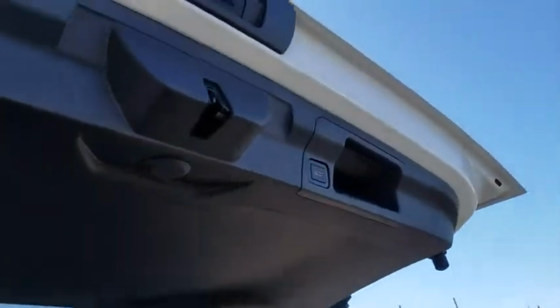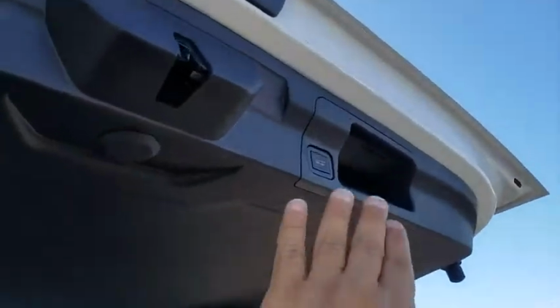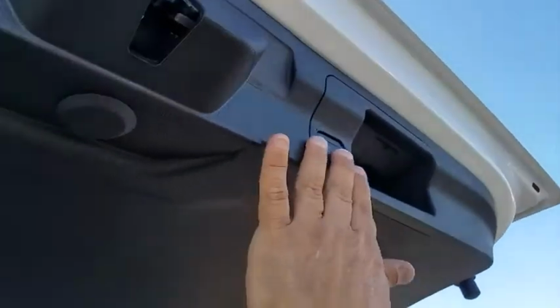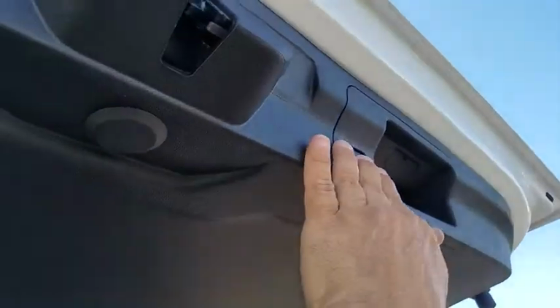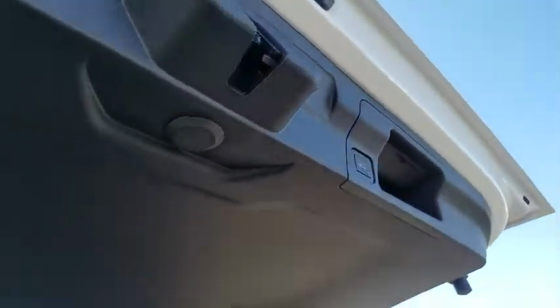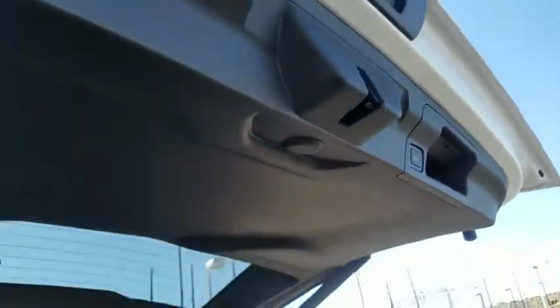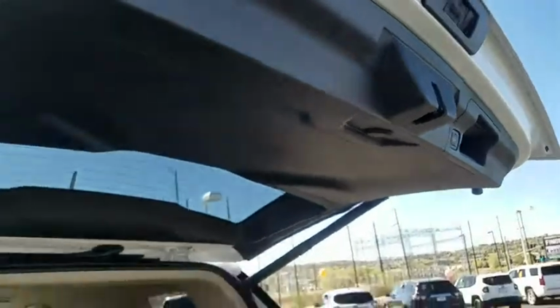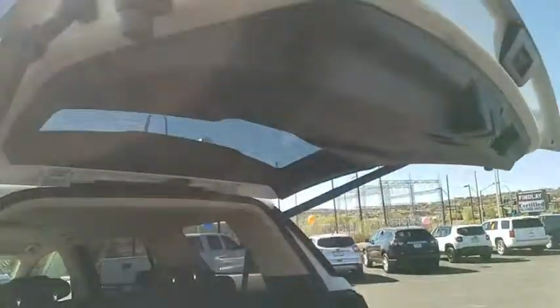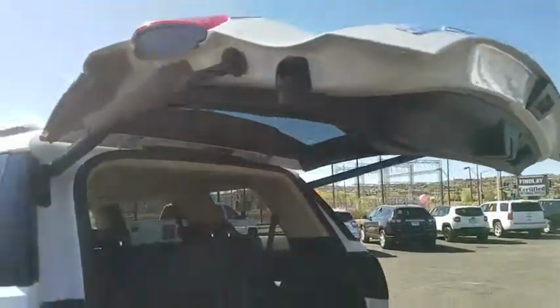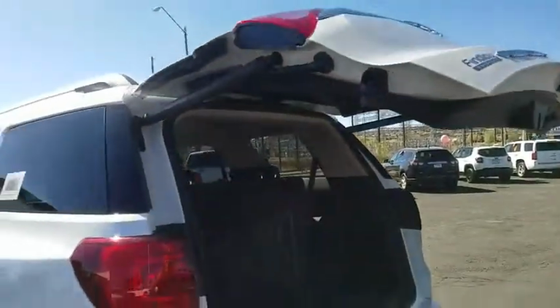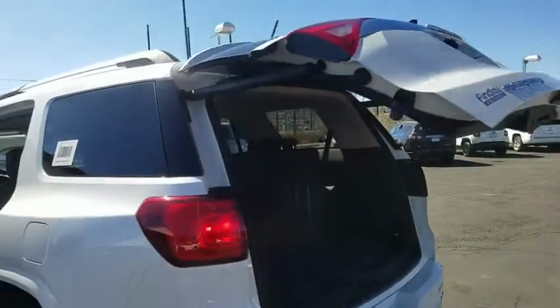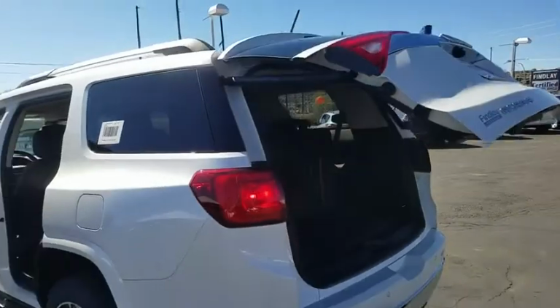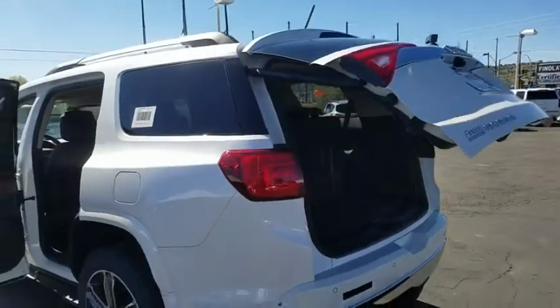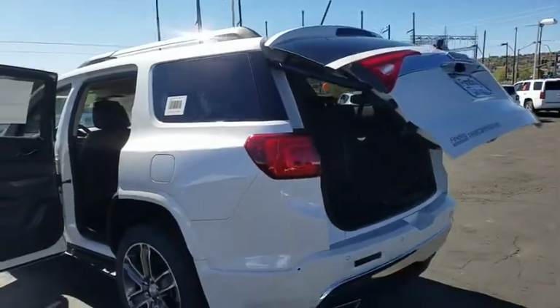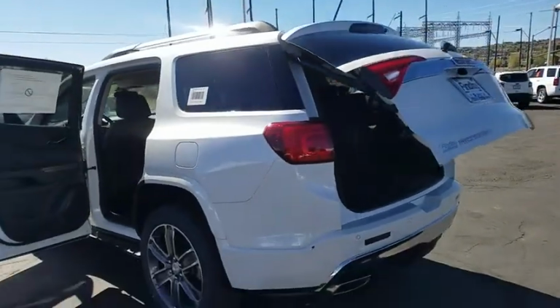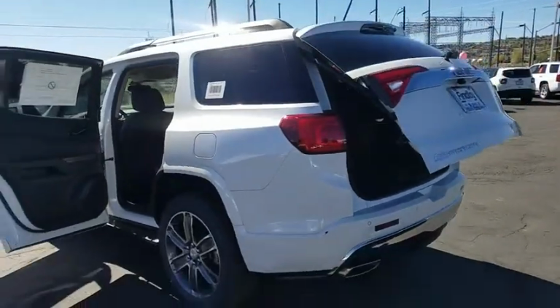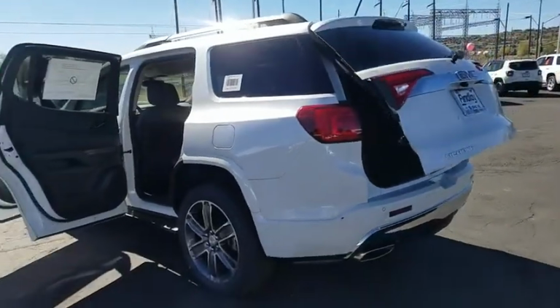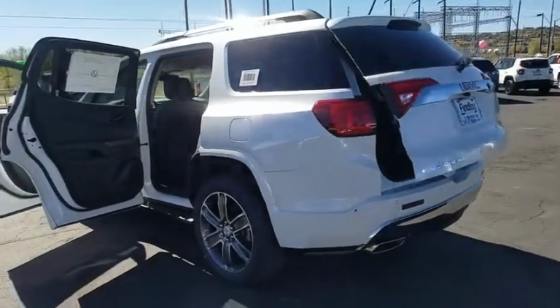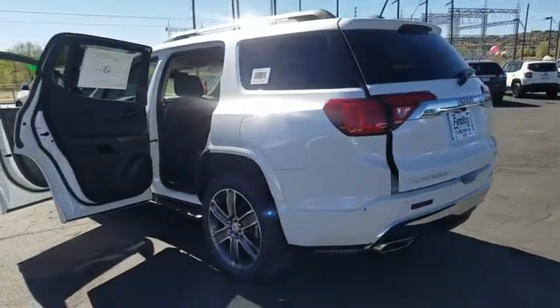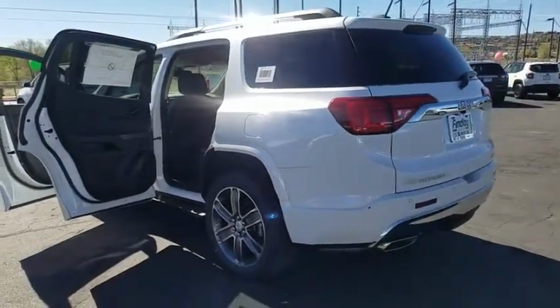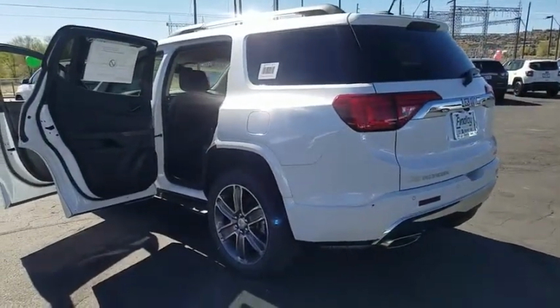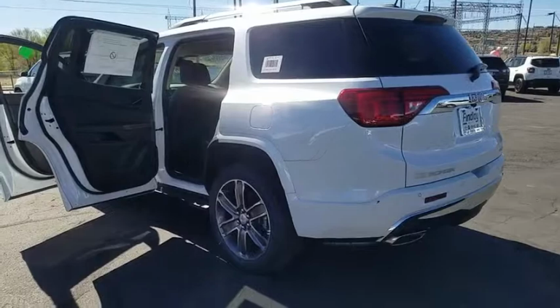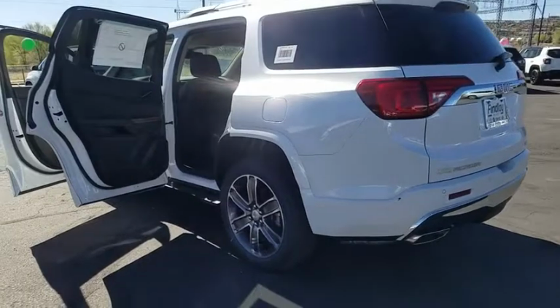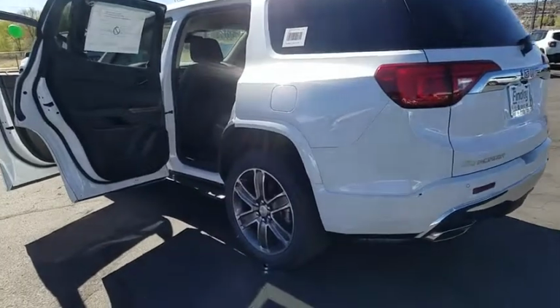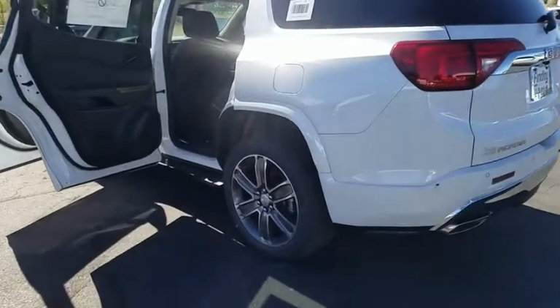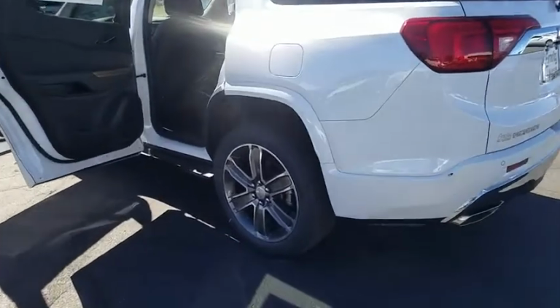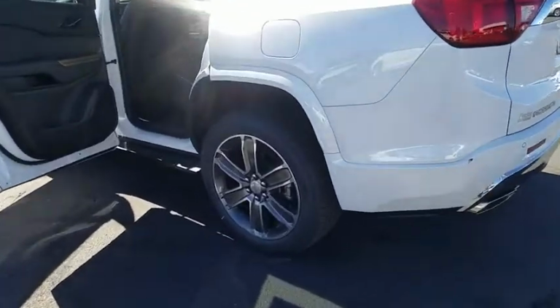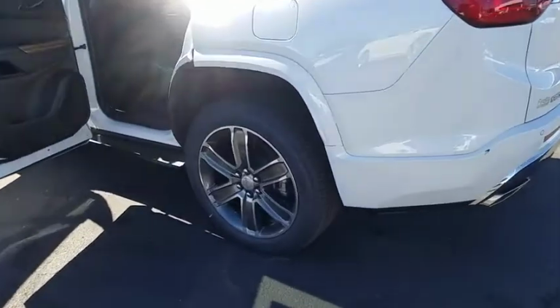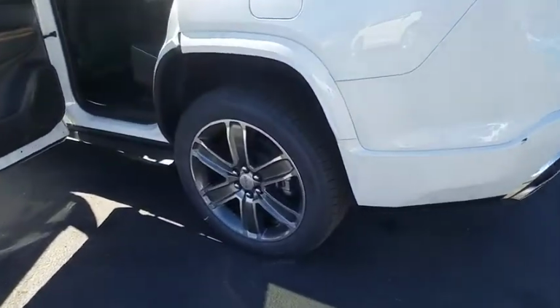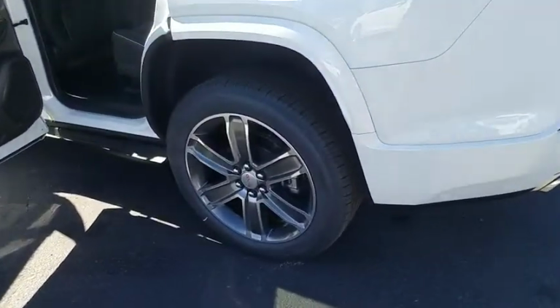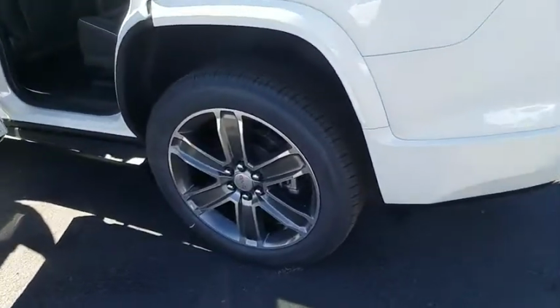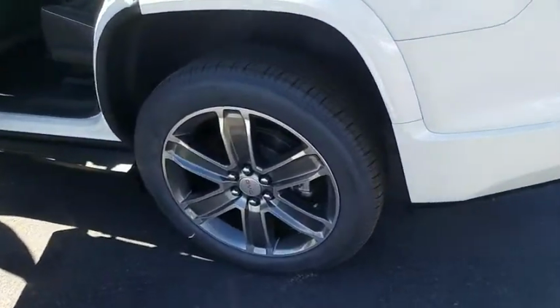Power passenger seat, dual airbags, alloy wheels, power steering, four-wheel disc brakes, eight speakers, universal garage door opener, fog lights, heated front seats.